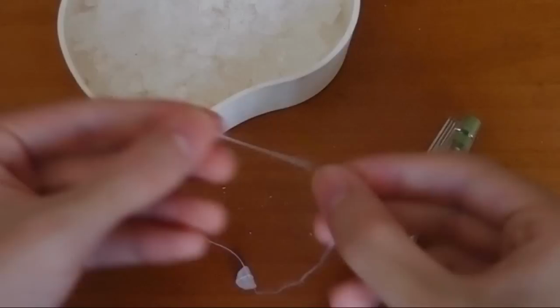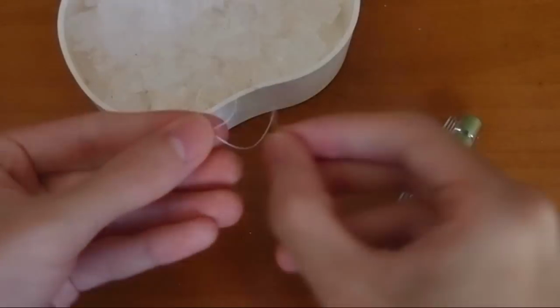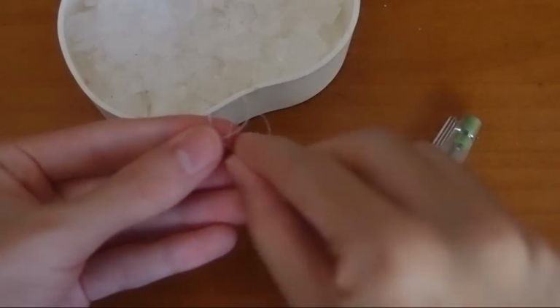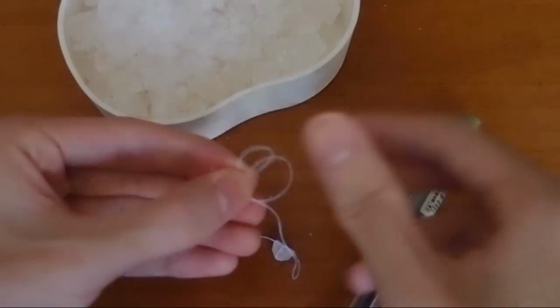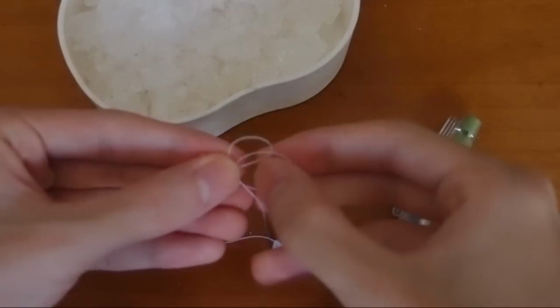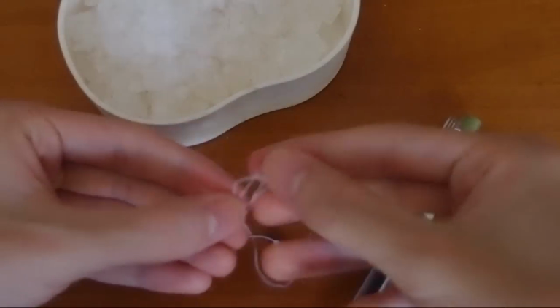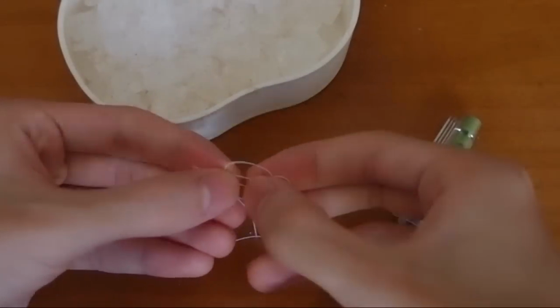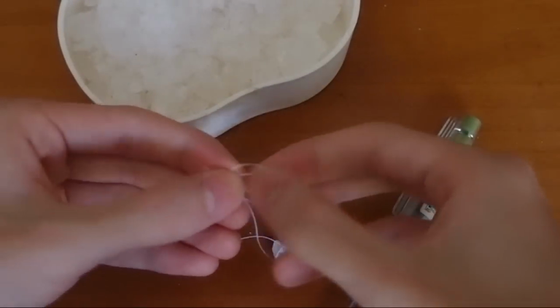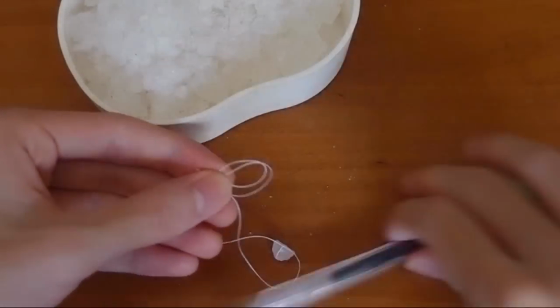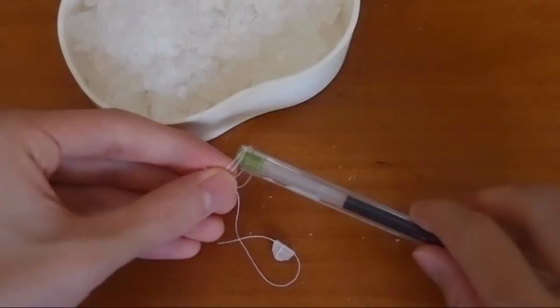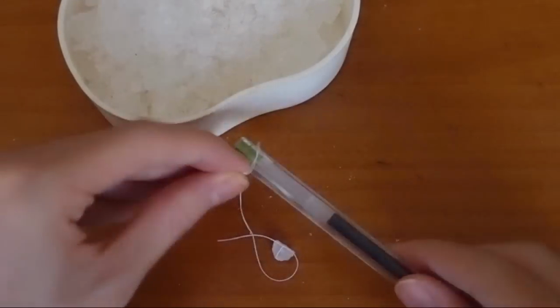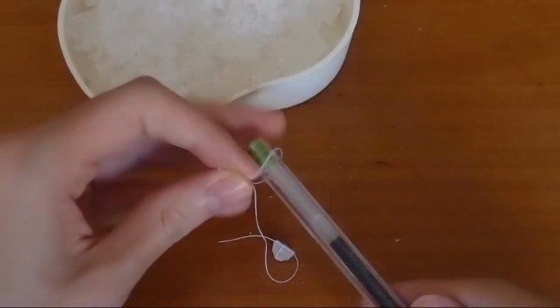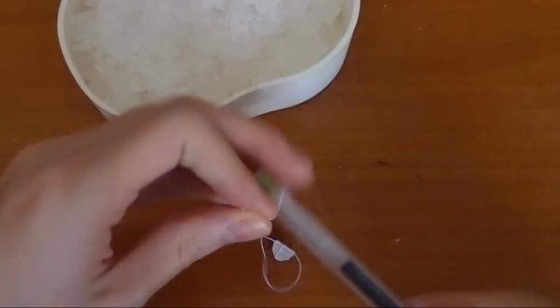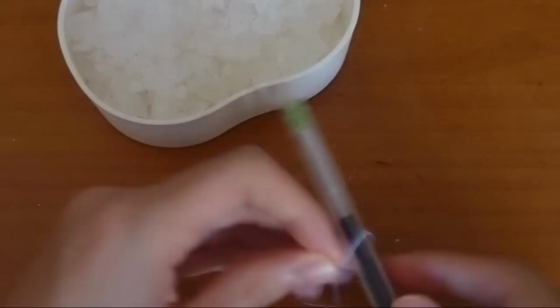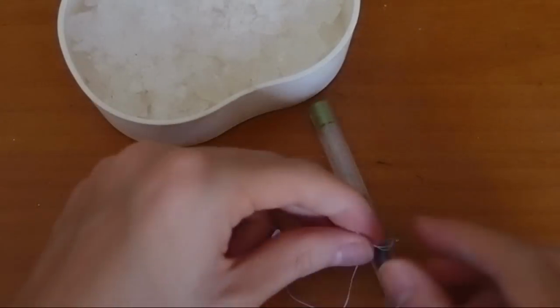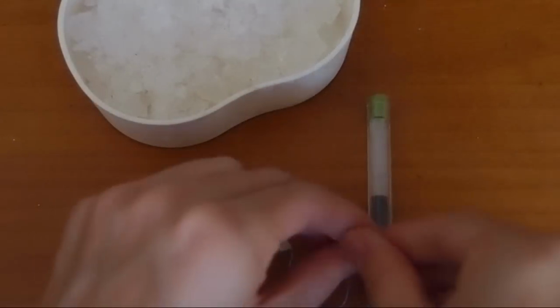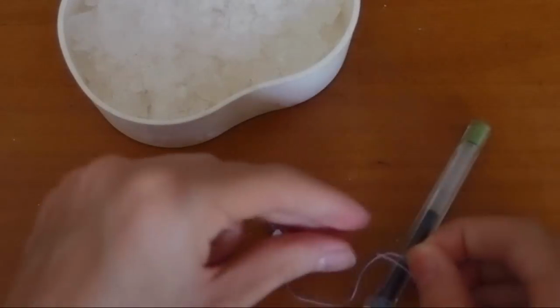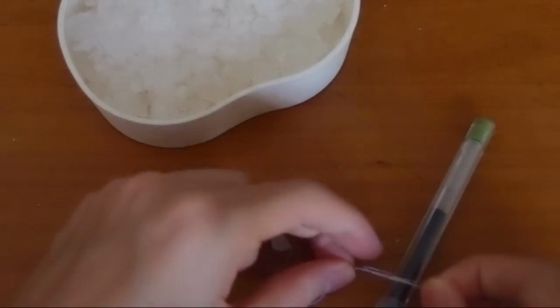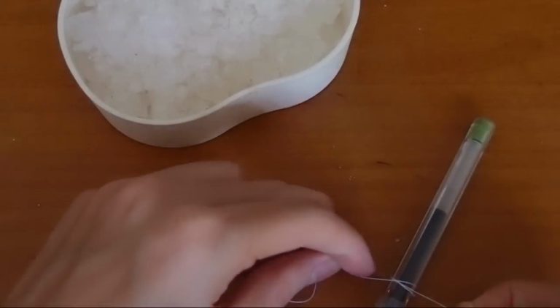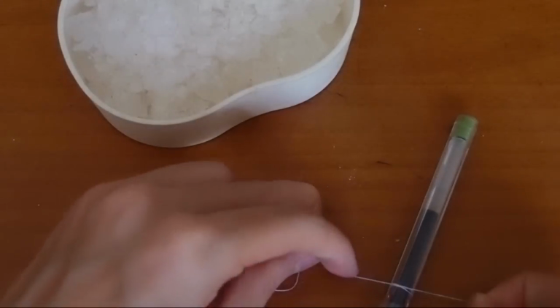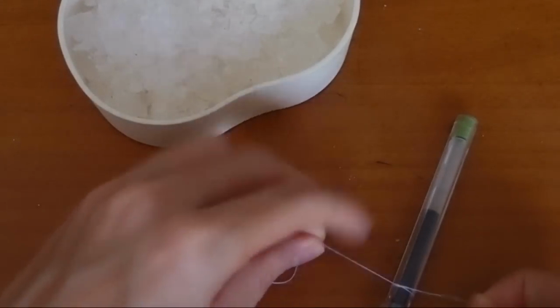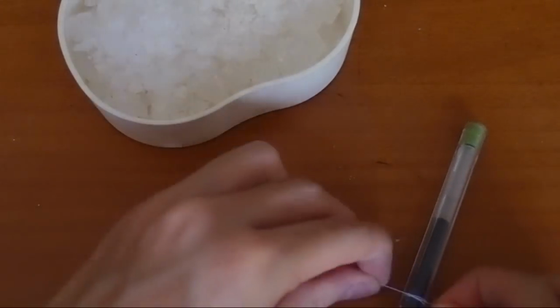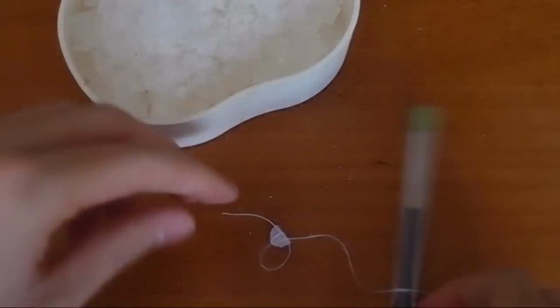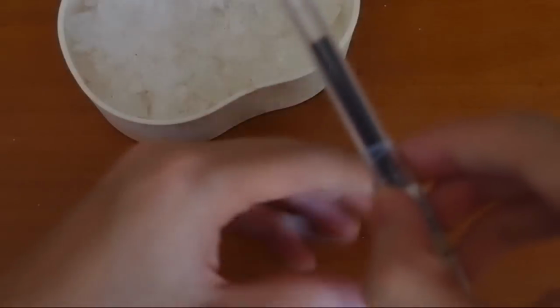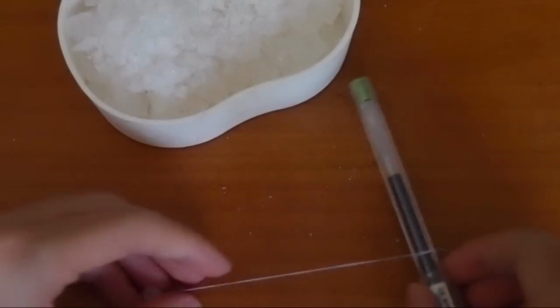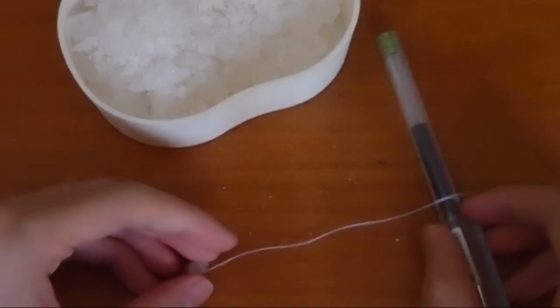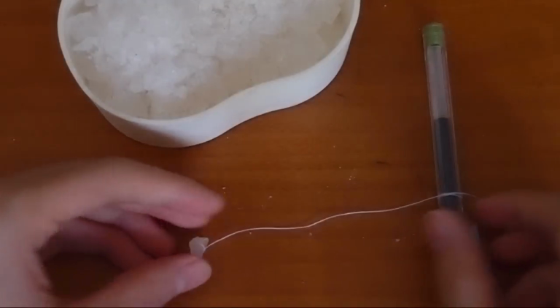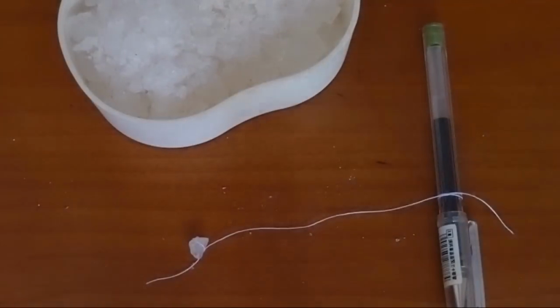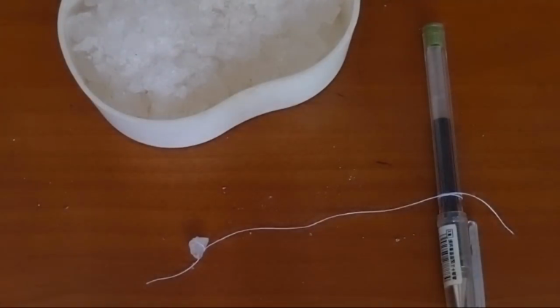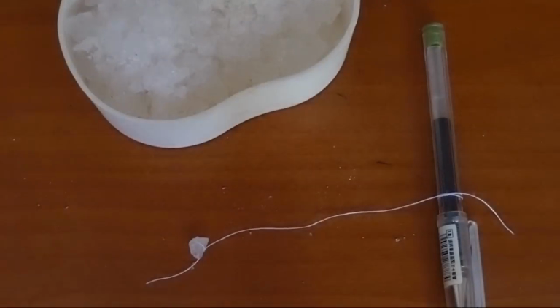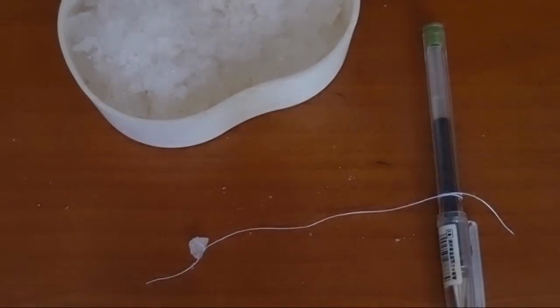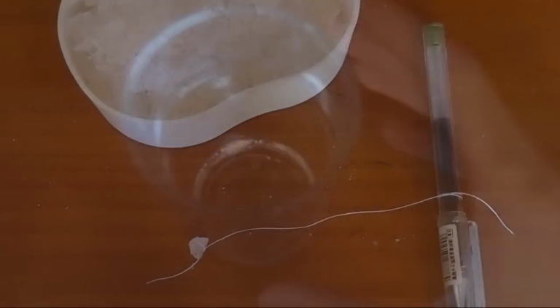Just be patient. We will use it later and now we can just put it aside.